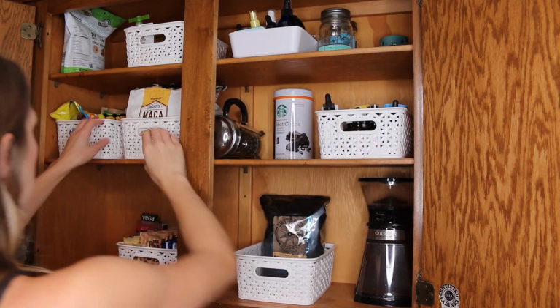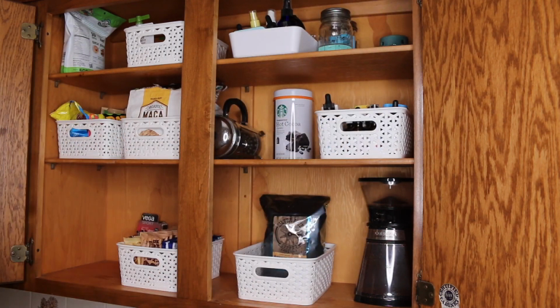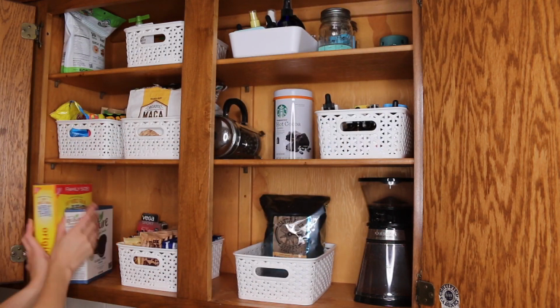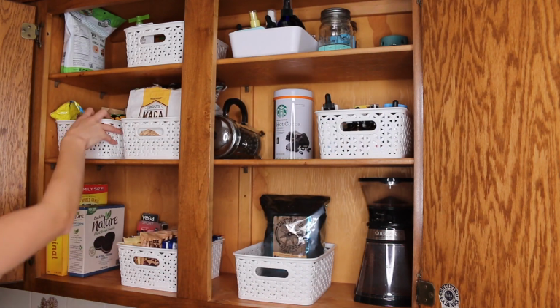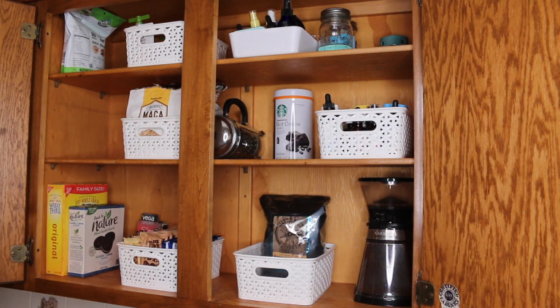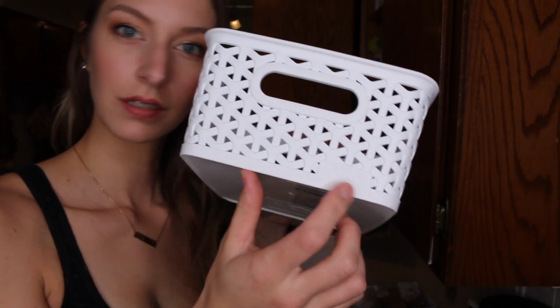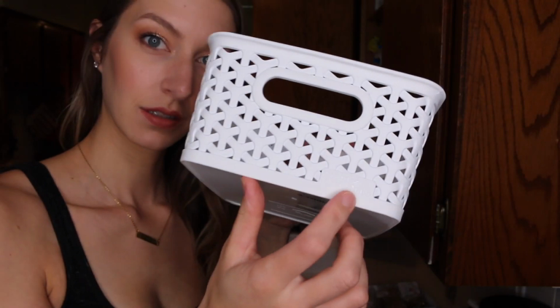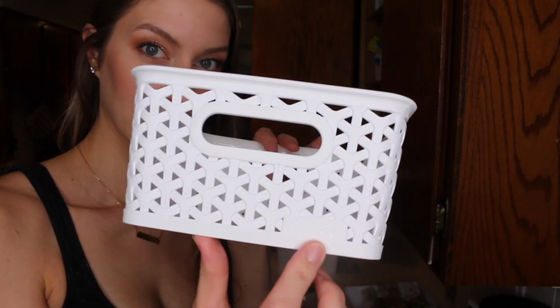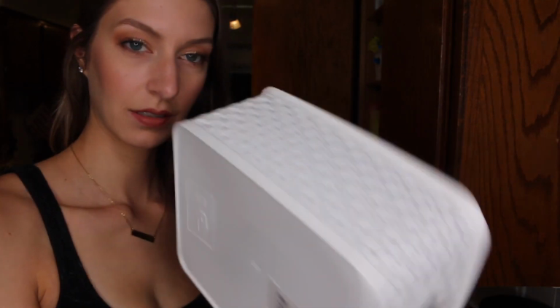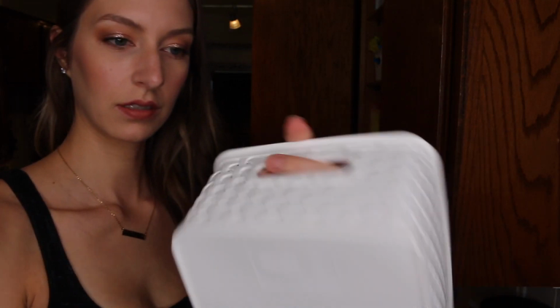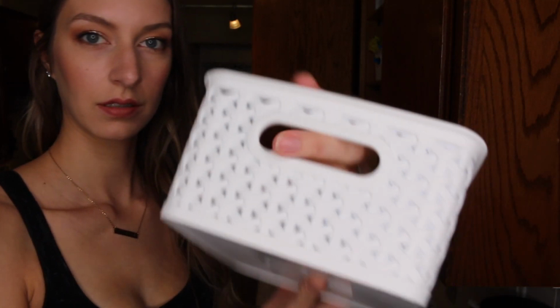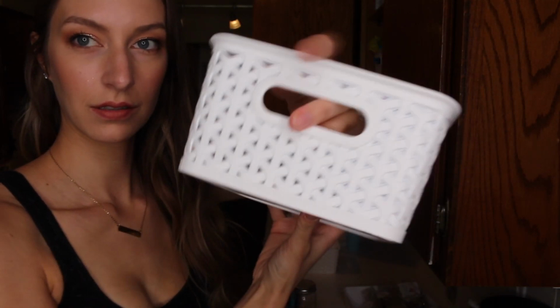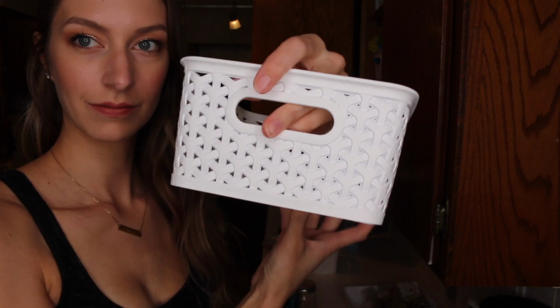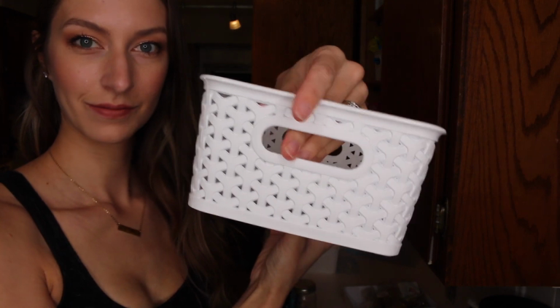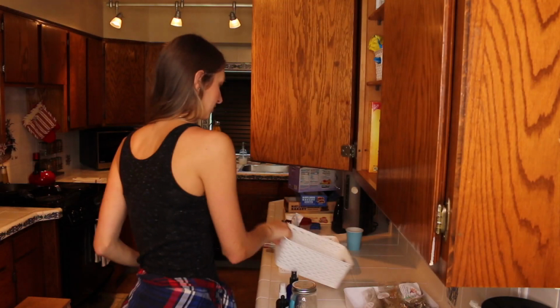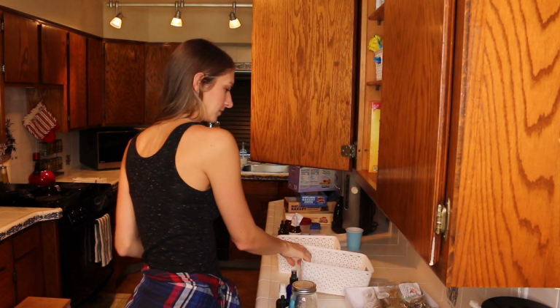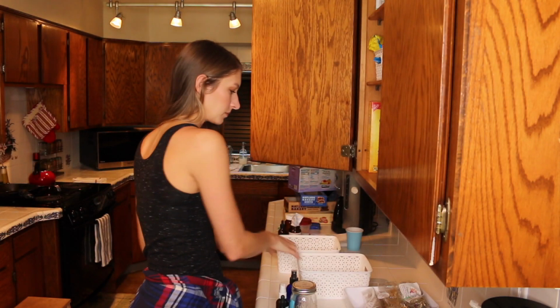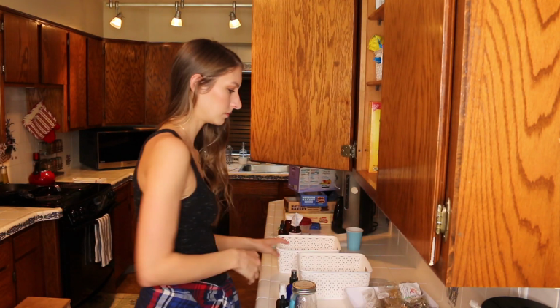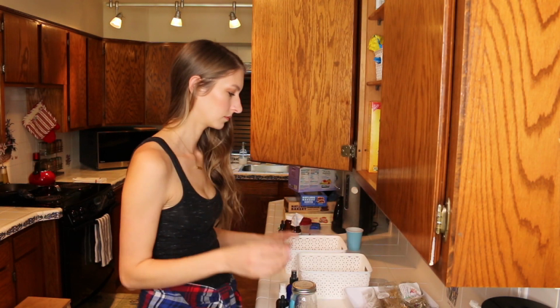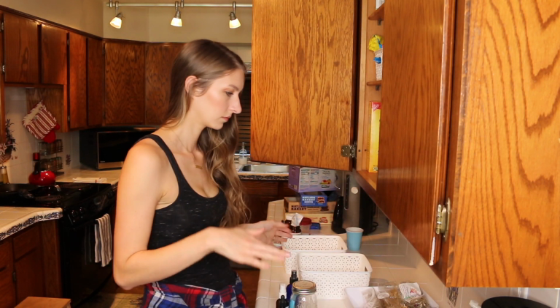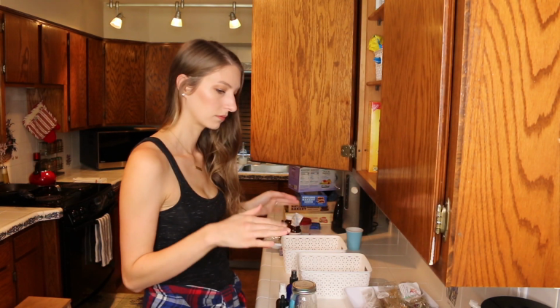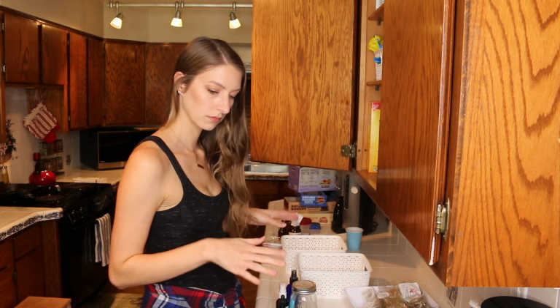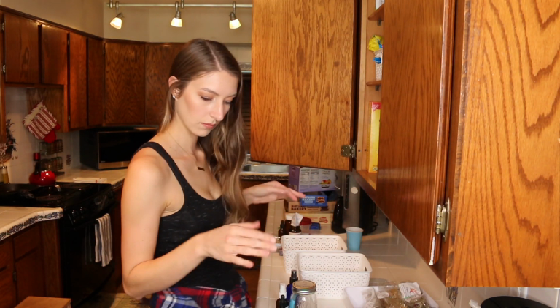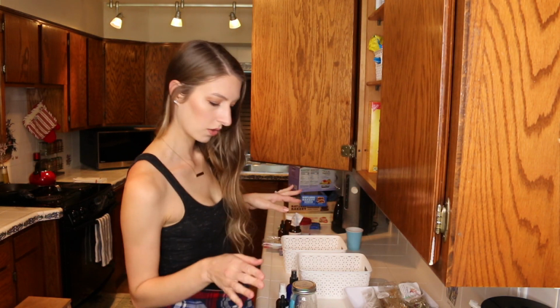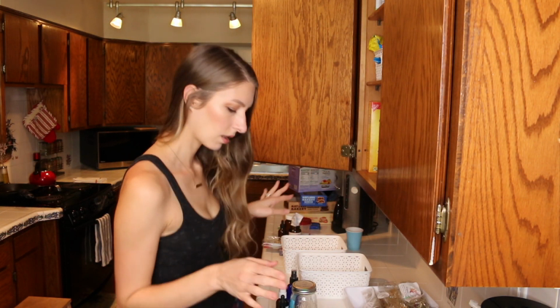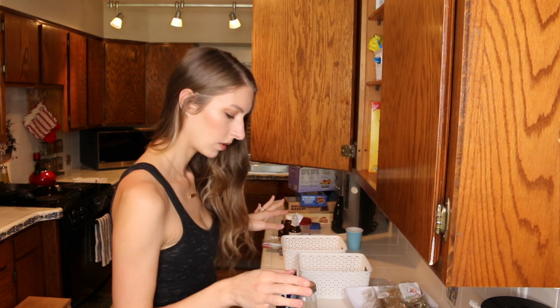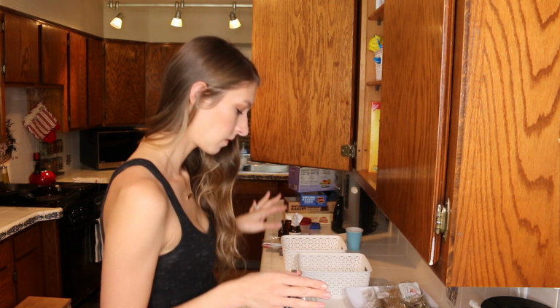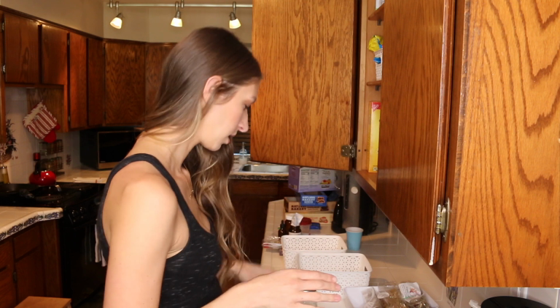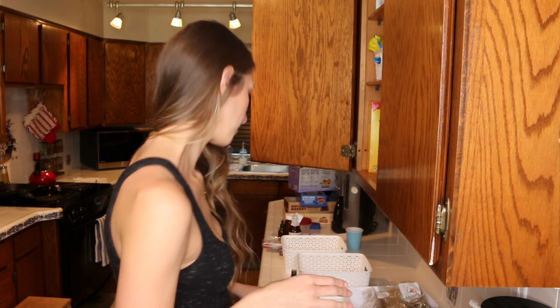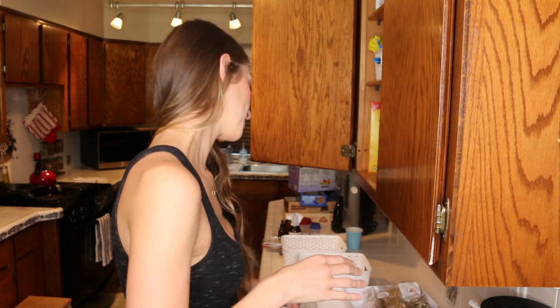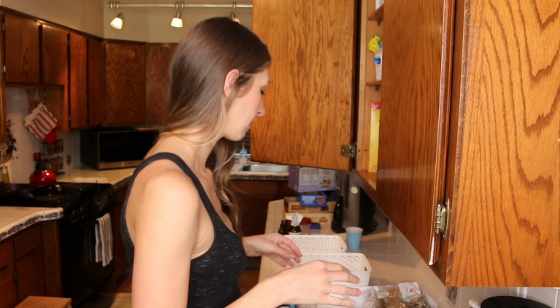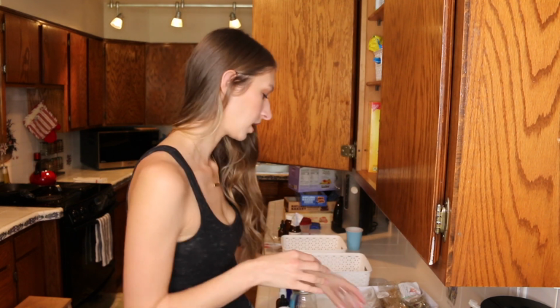I did keep forgetting to put the blank sign right here facing forward — I think it says 'Room Essentials' from Target on it. I will link it down below if I can find the link for you guys so you can find these containers as well.